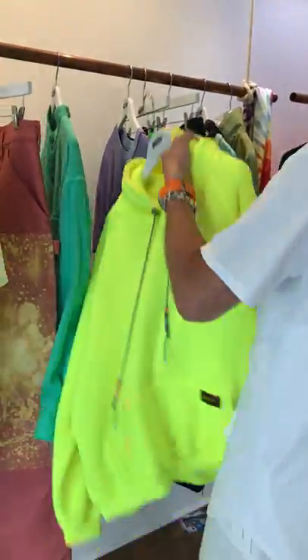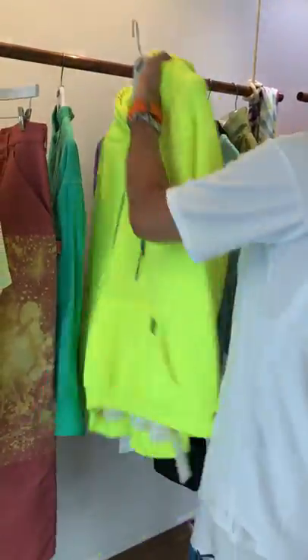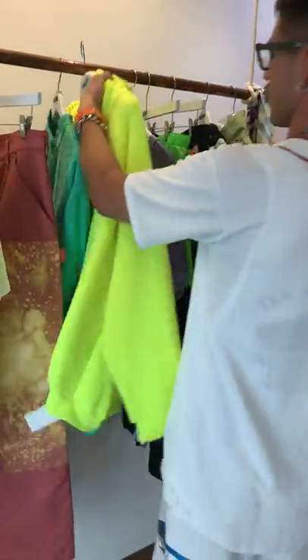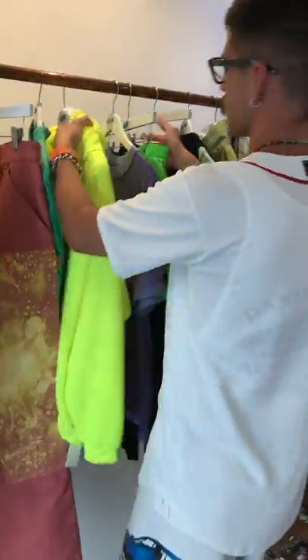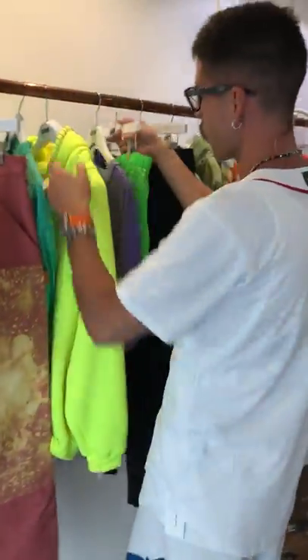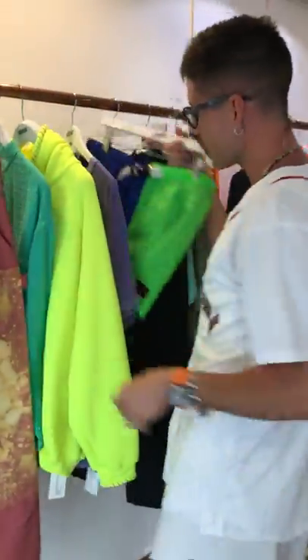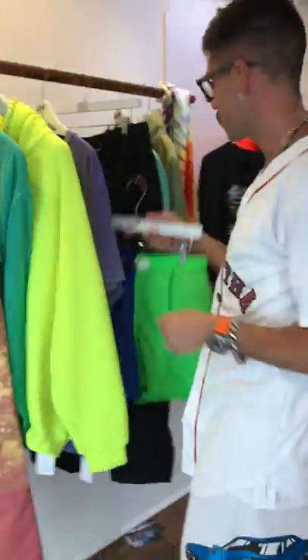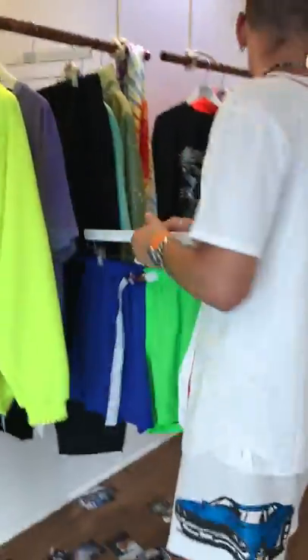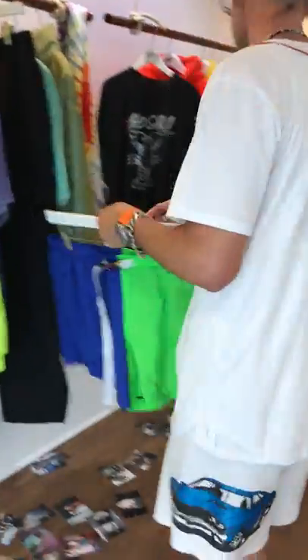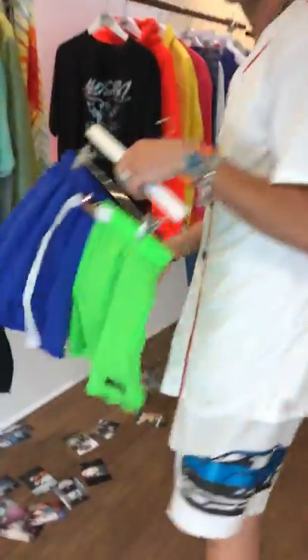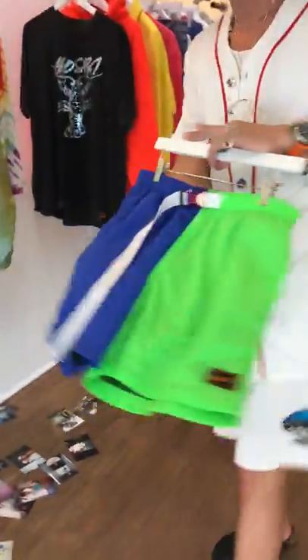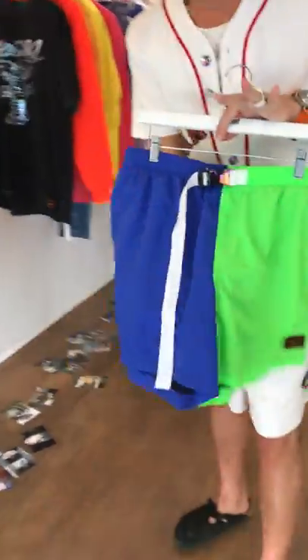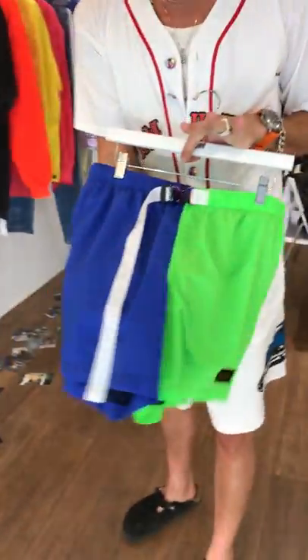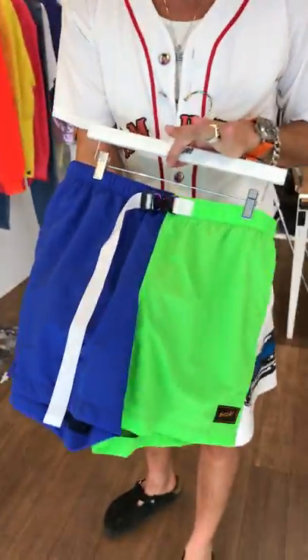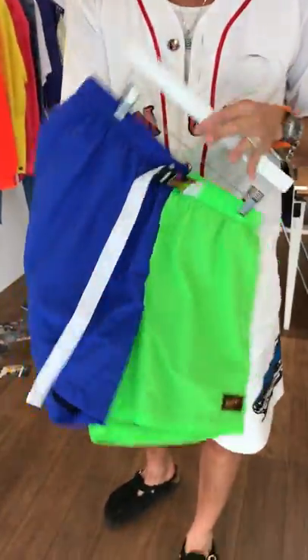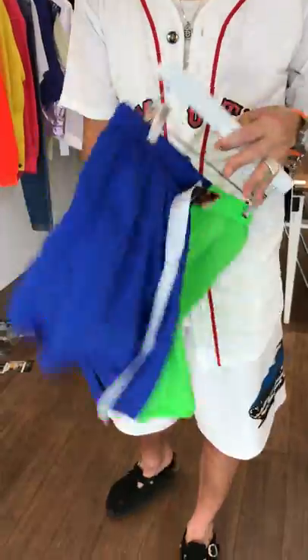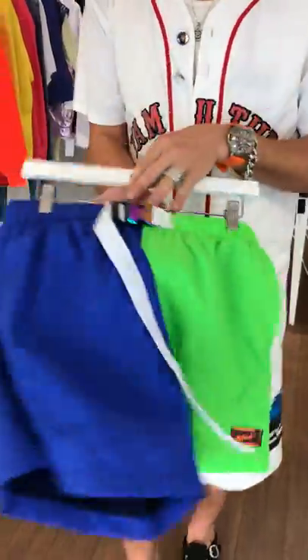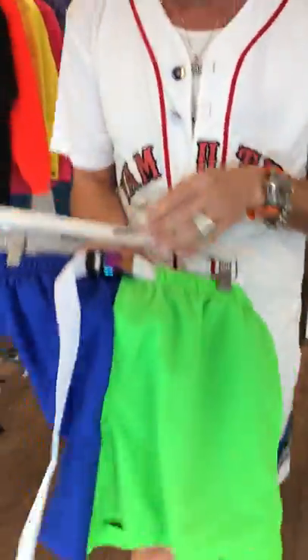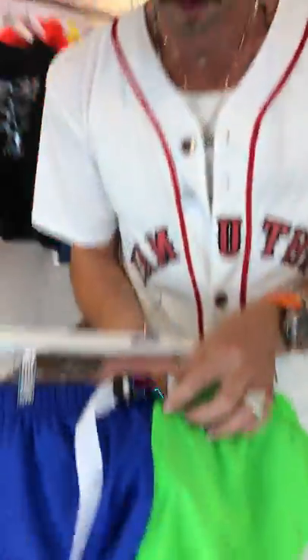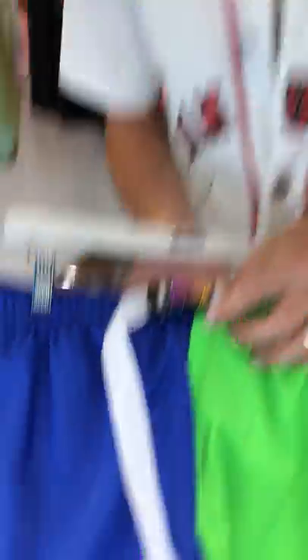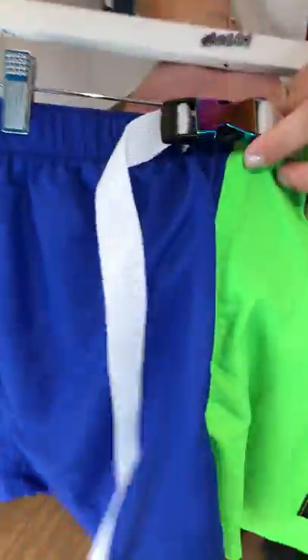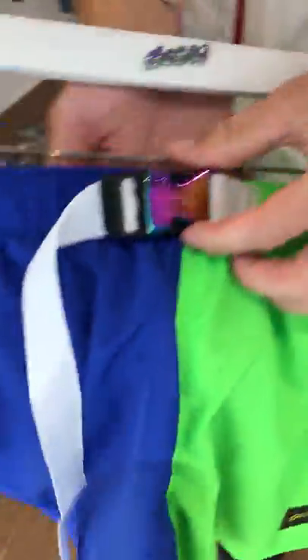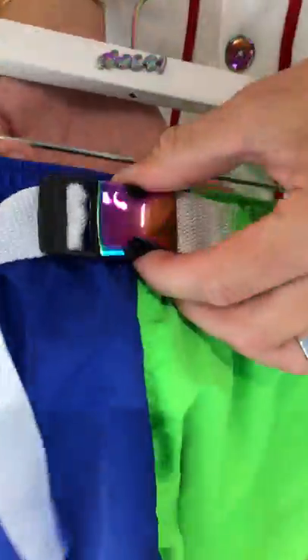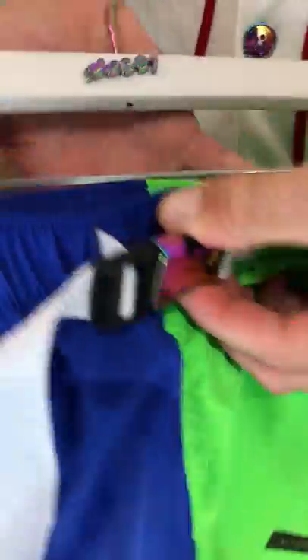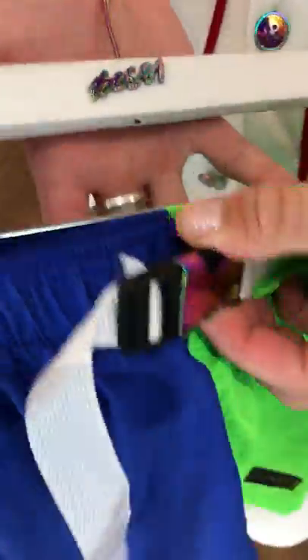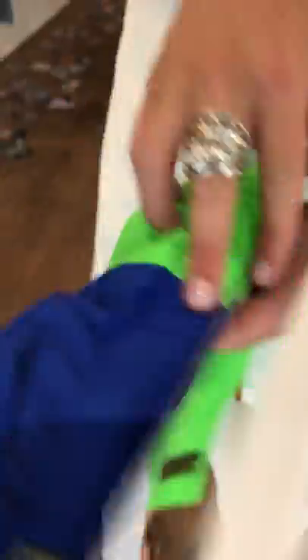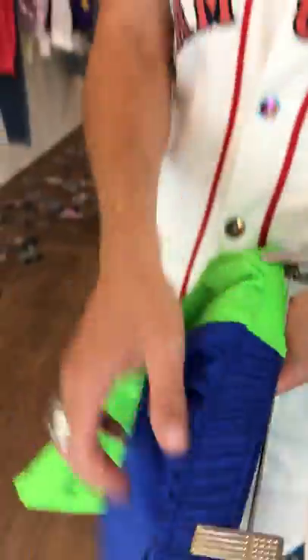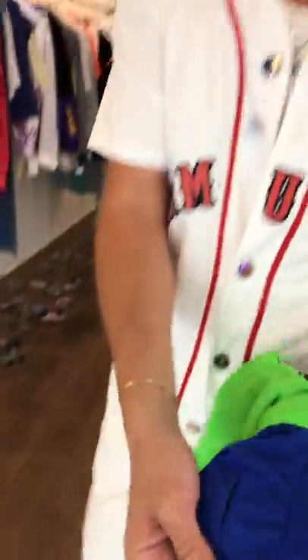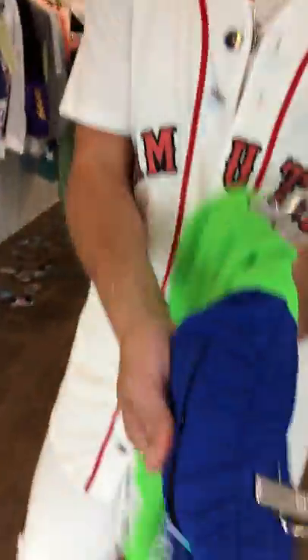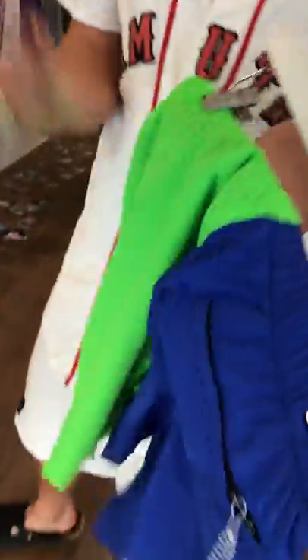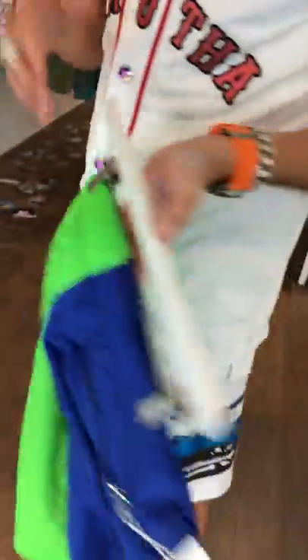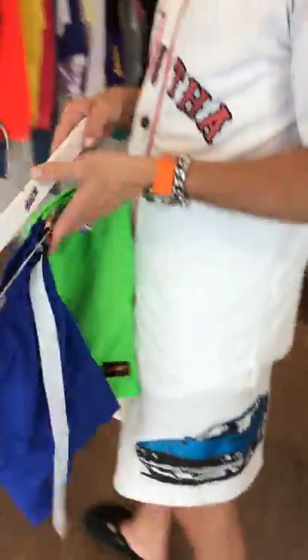We need to do swimwear this season — some cool split swimwear. New hardware: iridescent clip buckle, zip-it pocket. Fun.